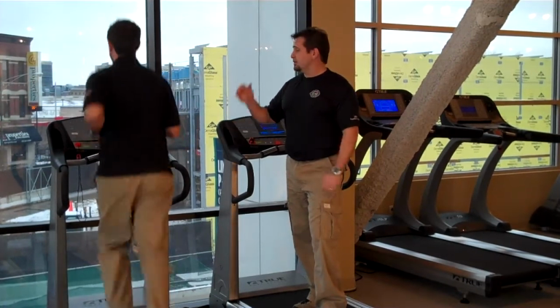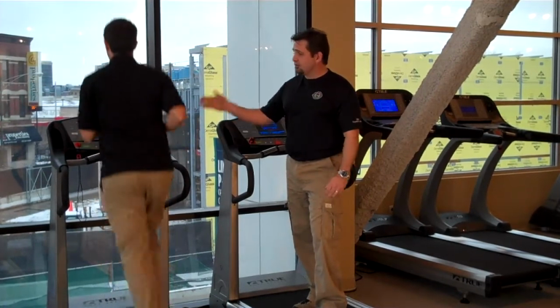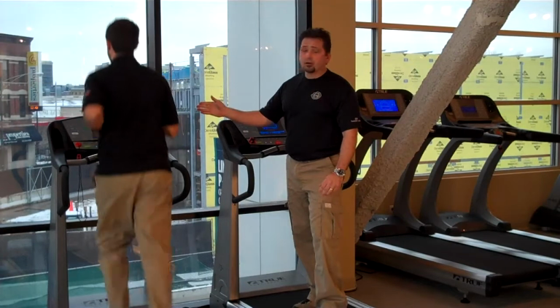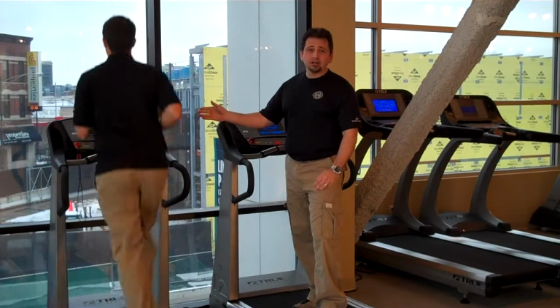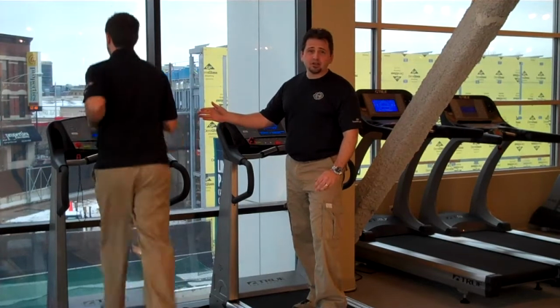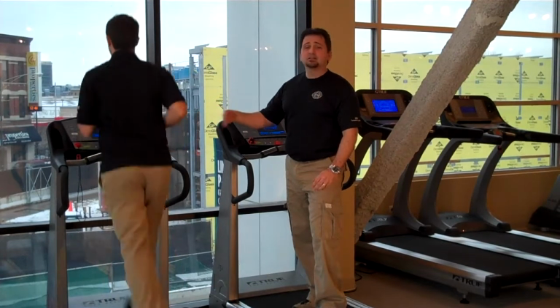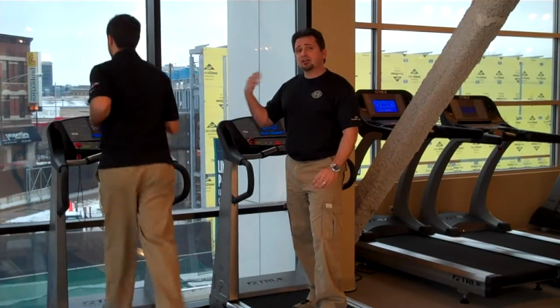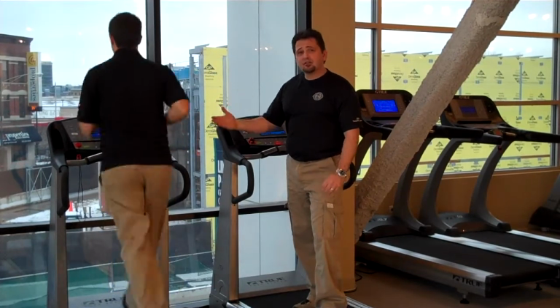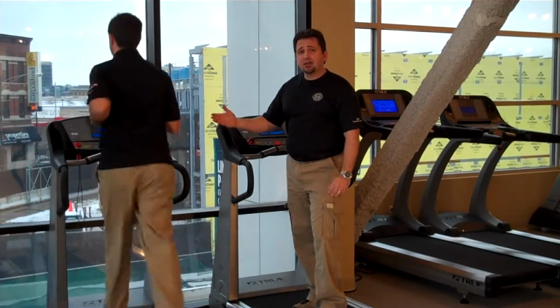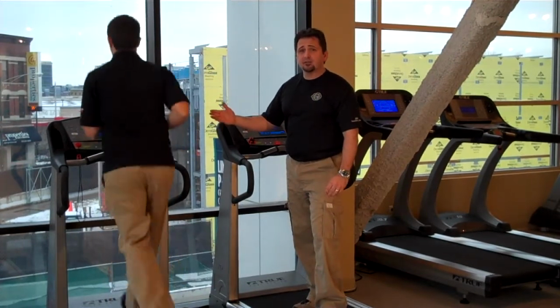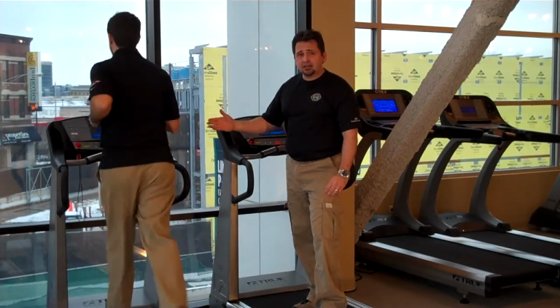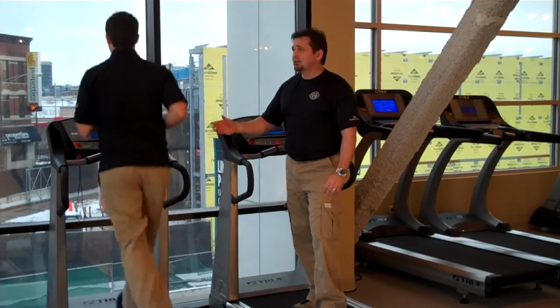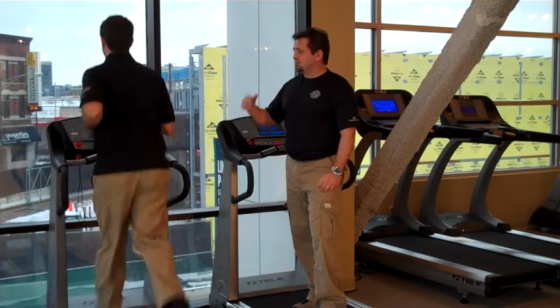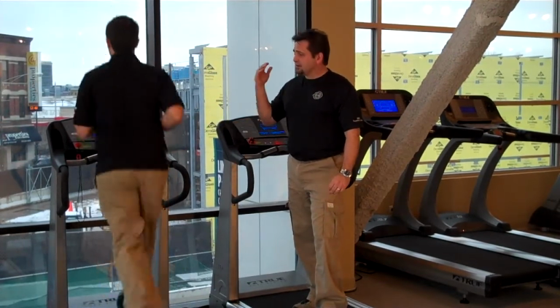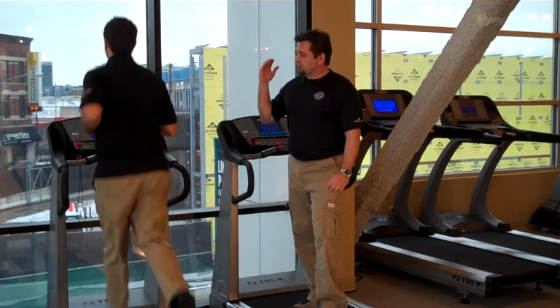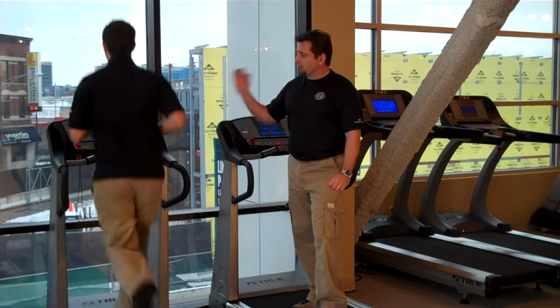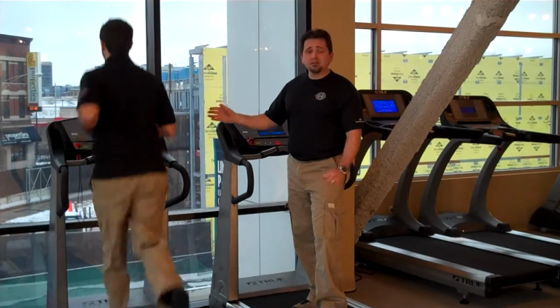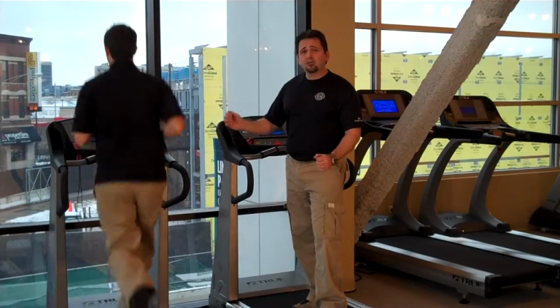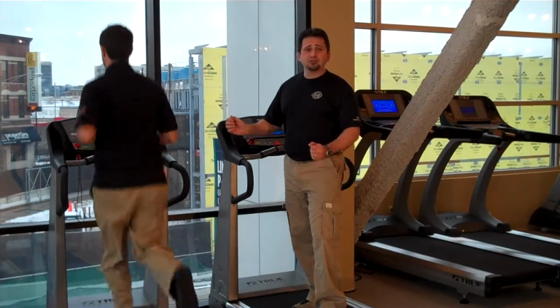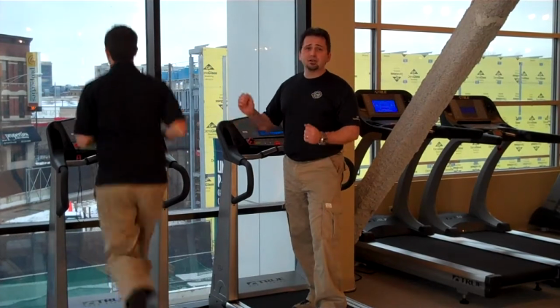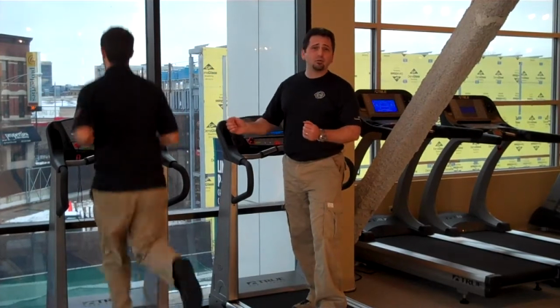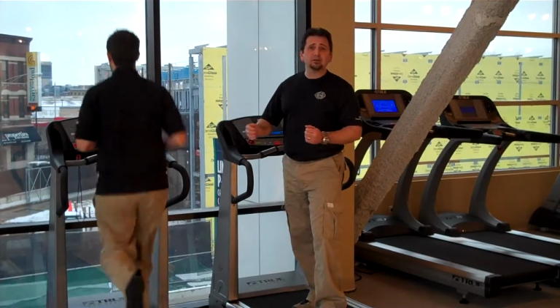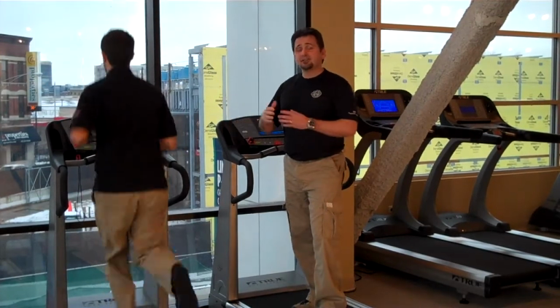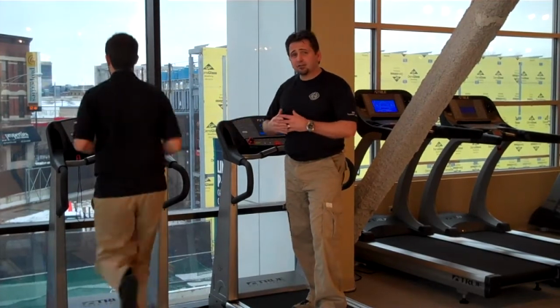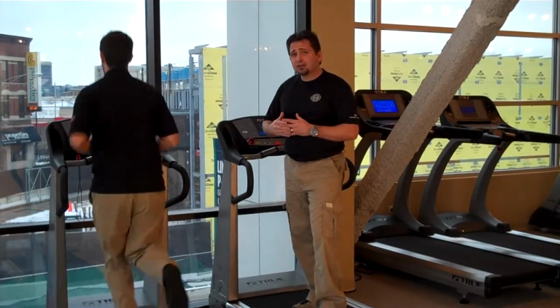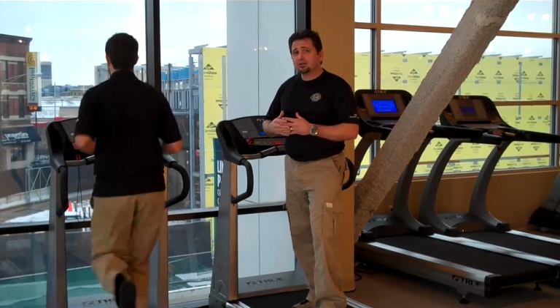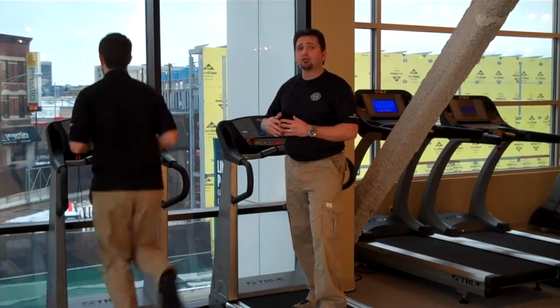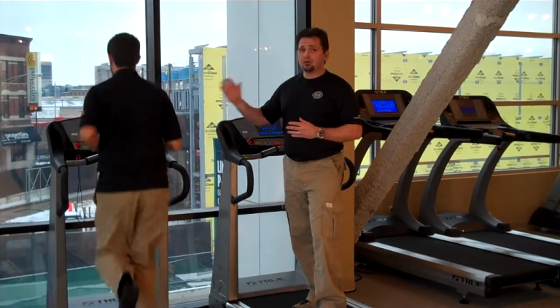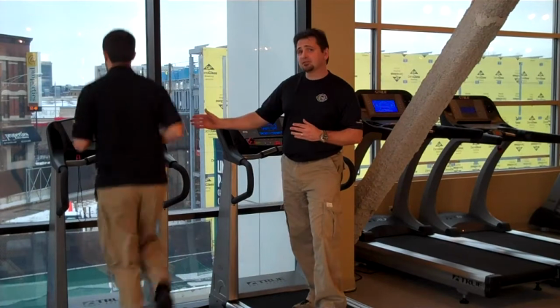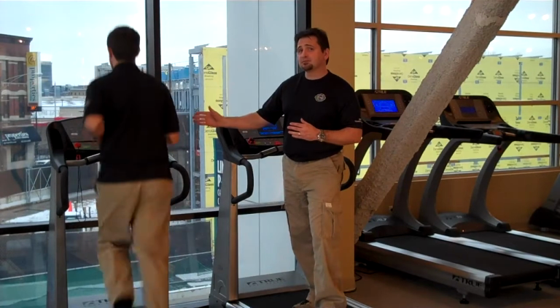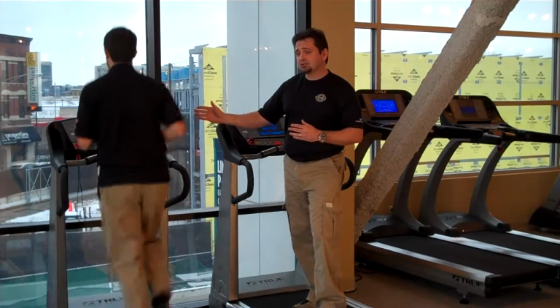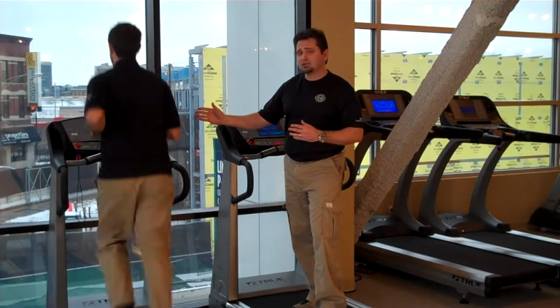You should look for good electronics that are going to give you the feedback that you need. As far as the programming, the heart rate control is also important. If it's interval training you're looking for, you want to make sure that that's built into the machine.